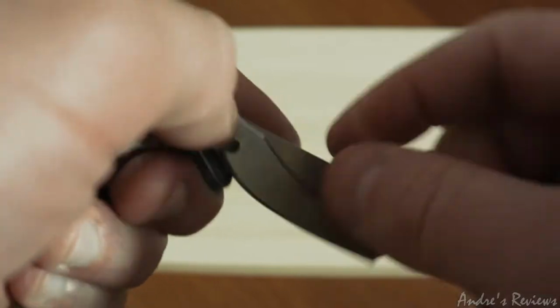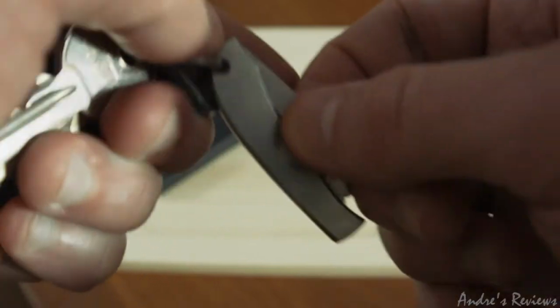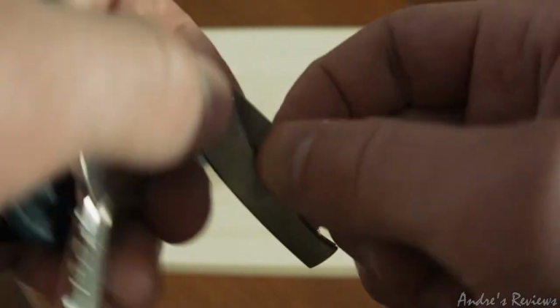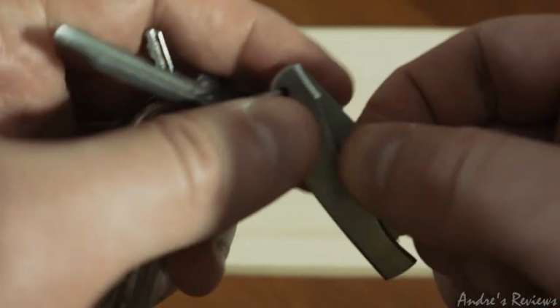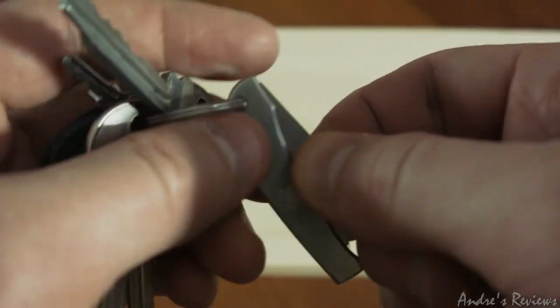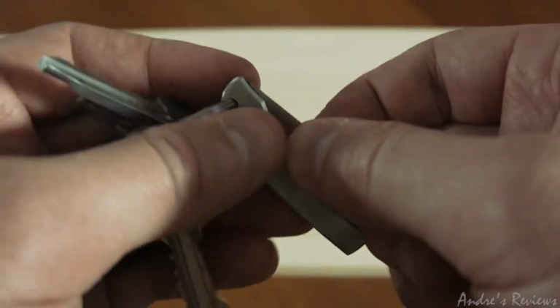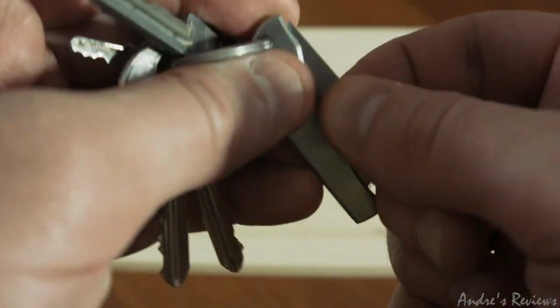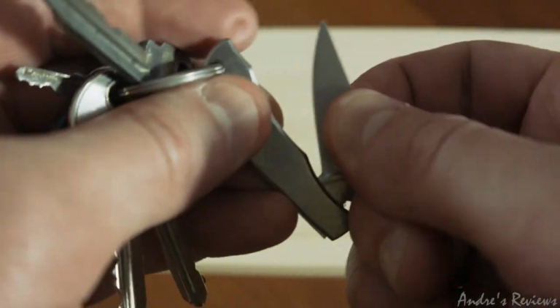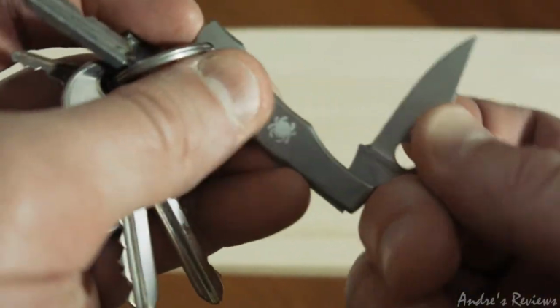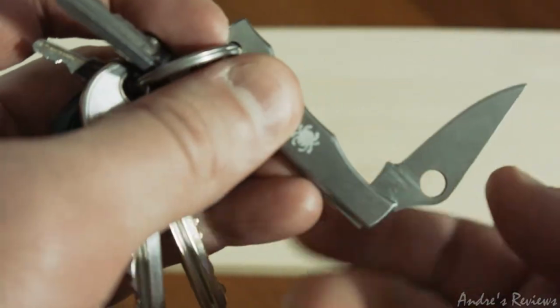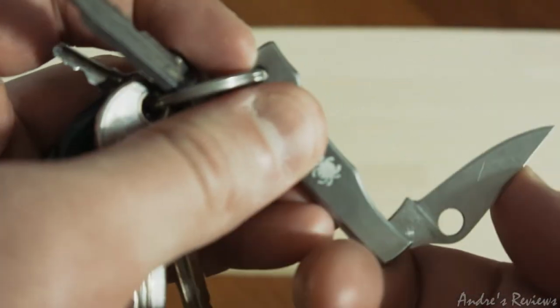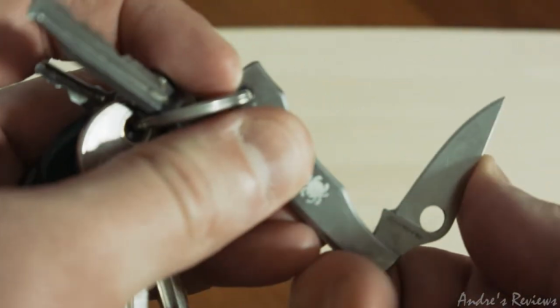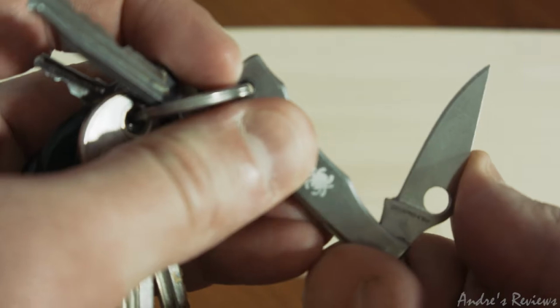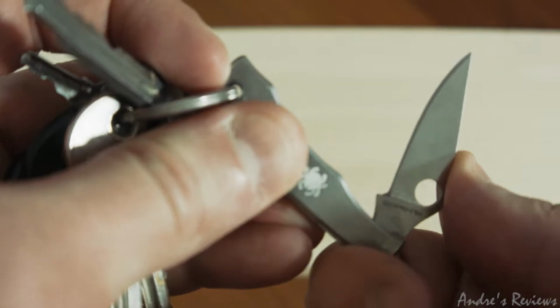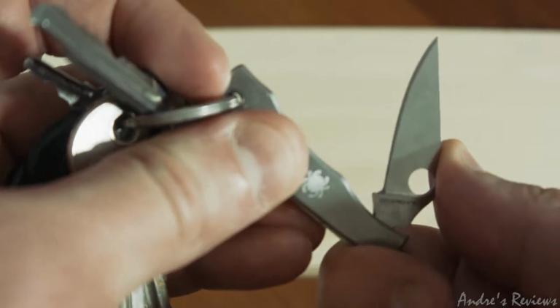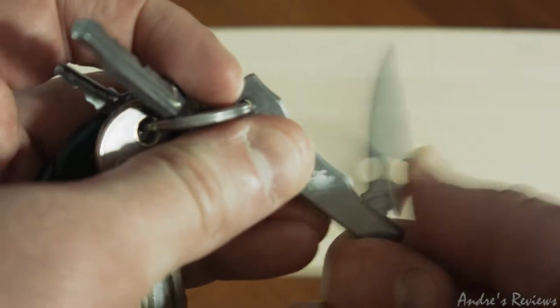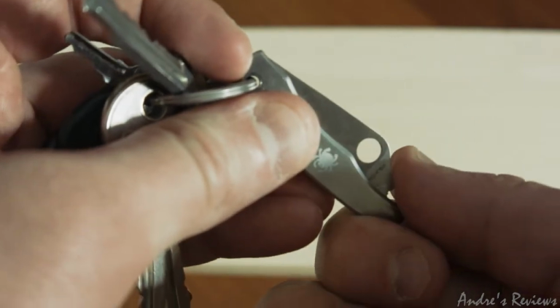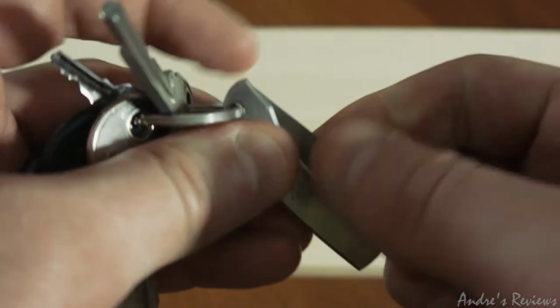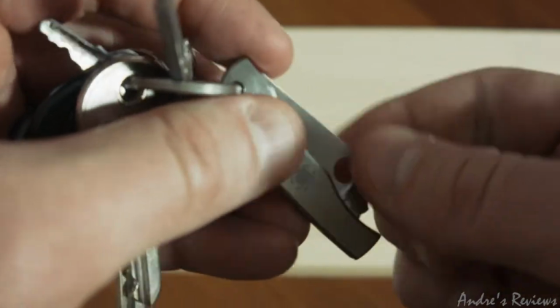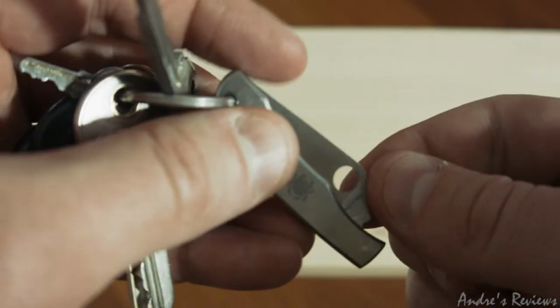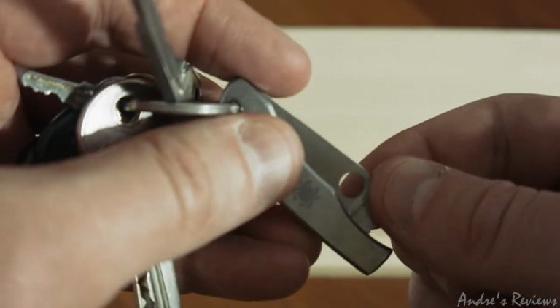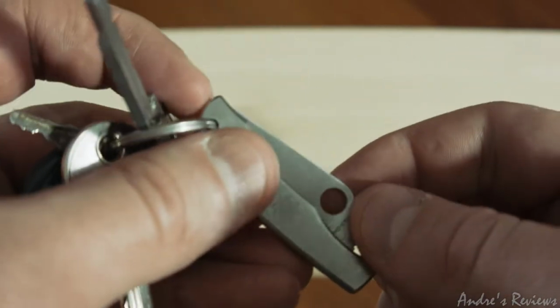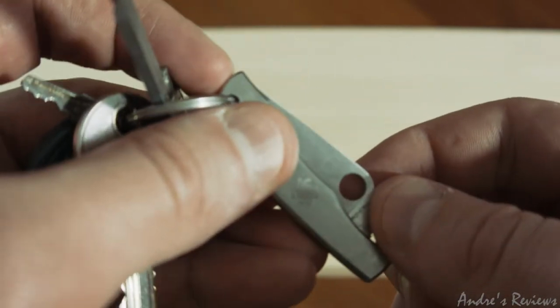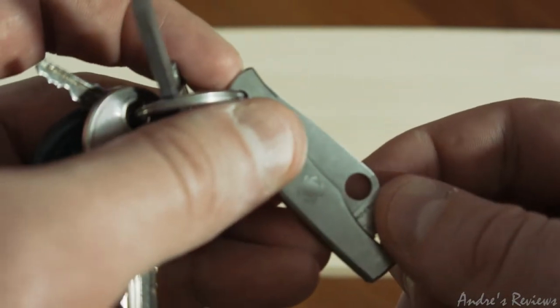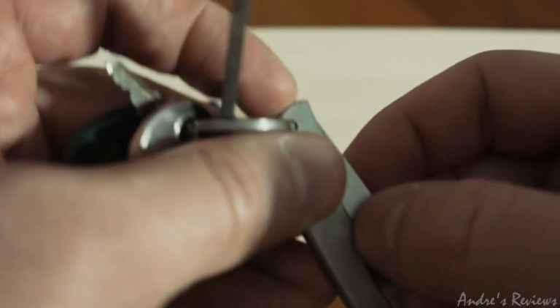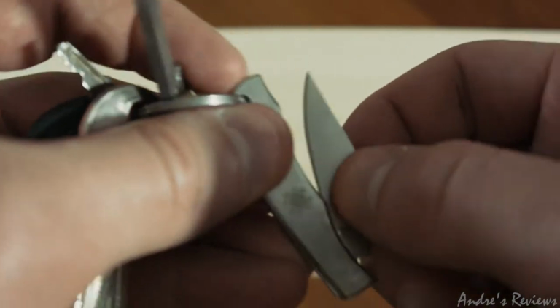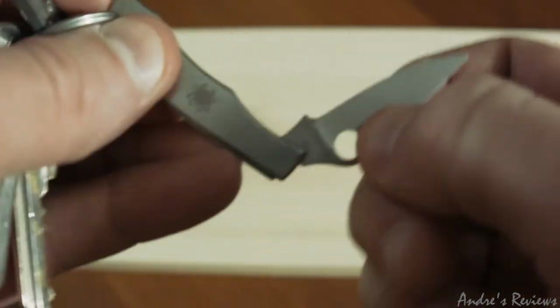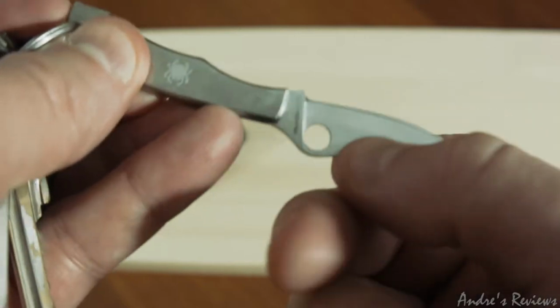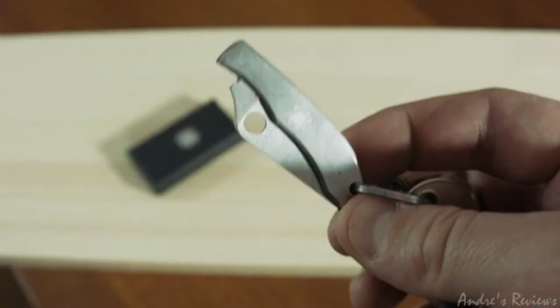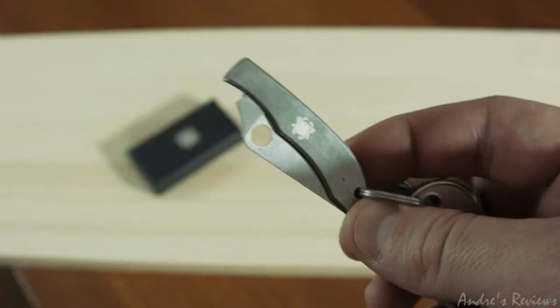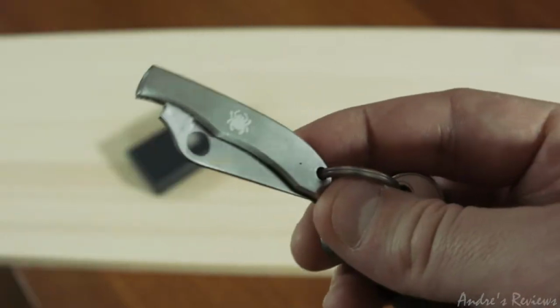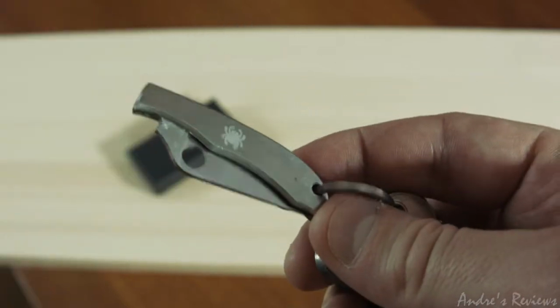Be careful not to cut your fingers when you do this, because when it closes this quickly, if your finger is there it may cut your finger. It's sharp.